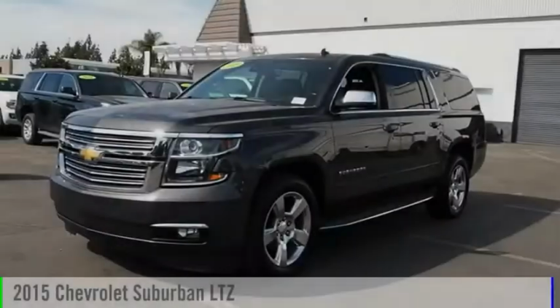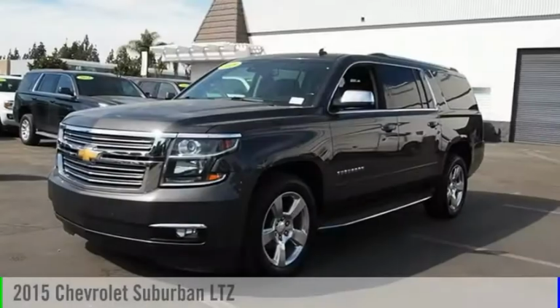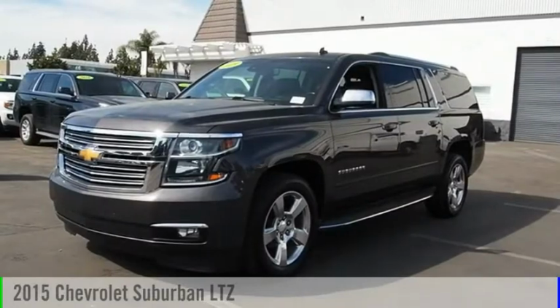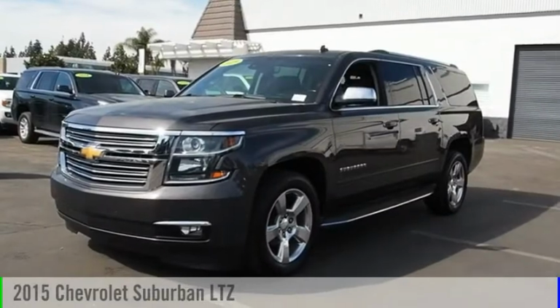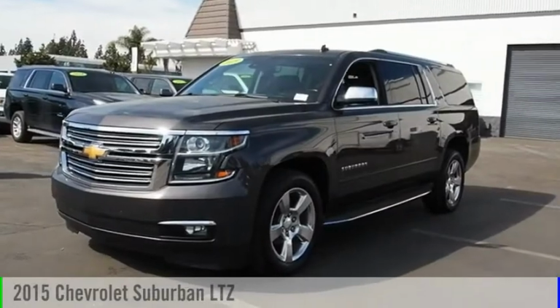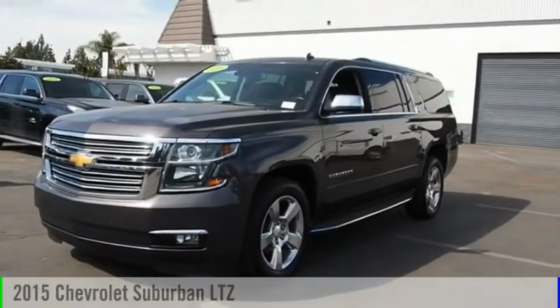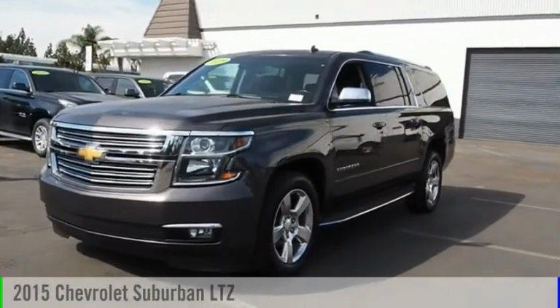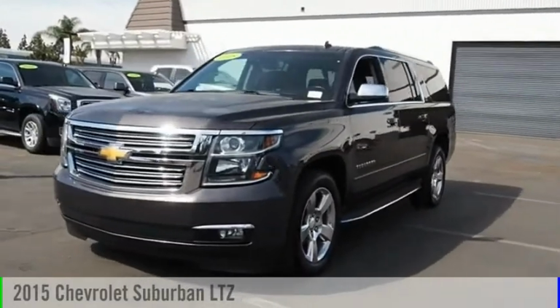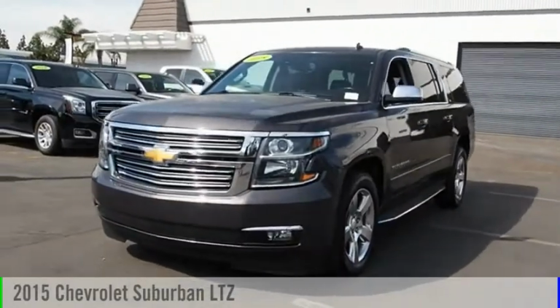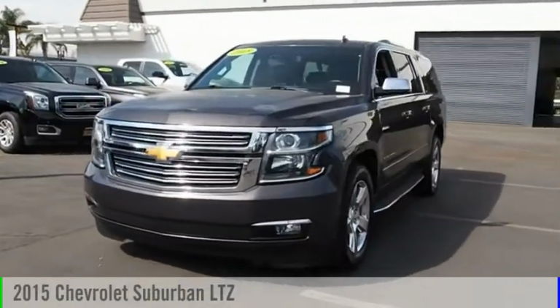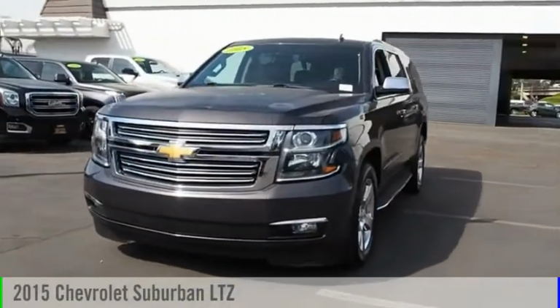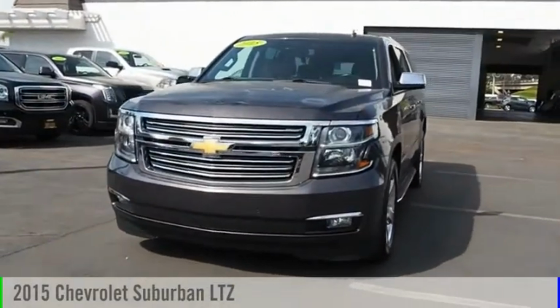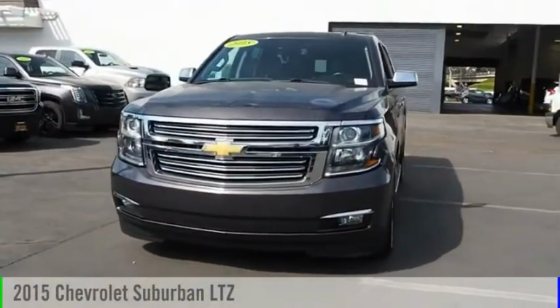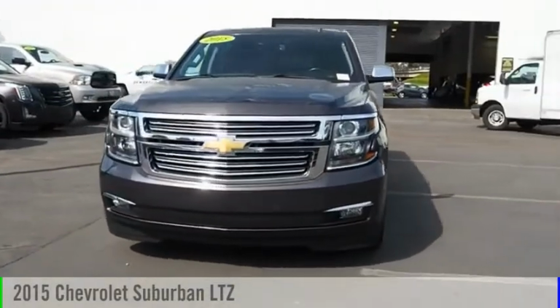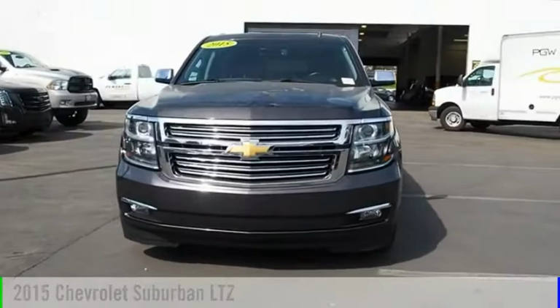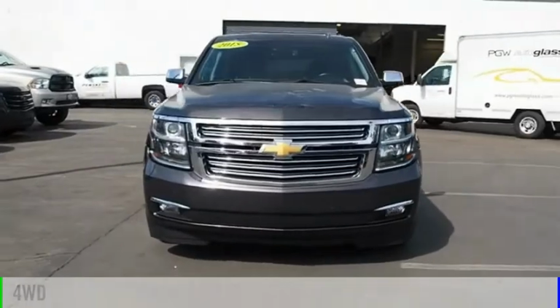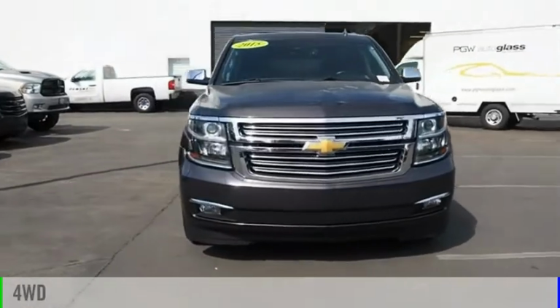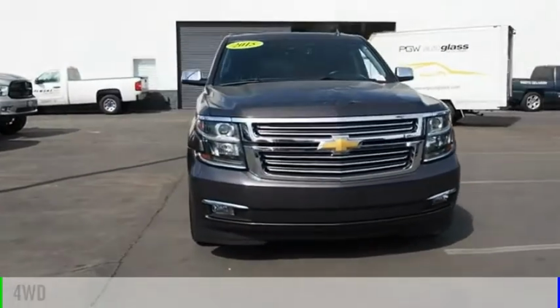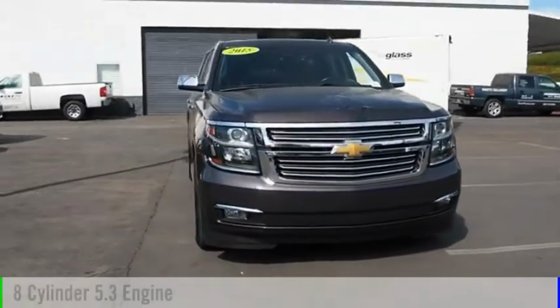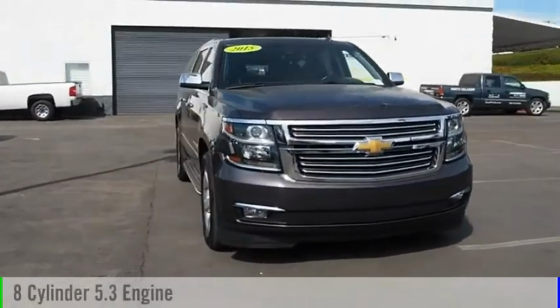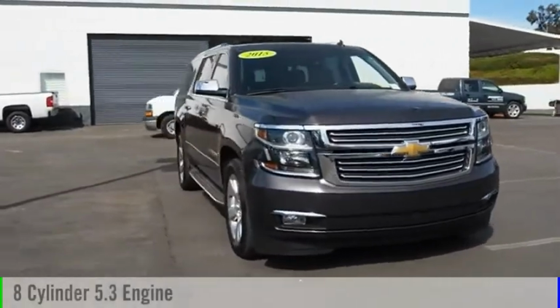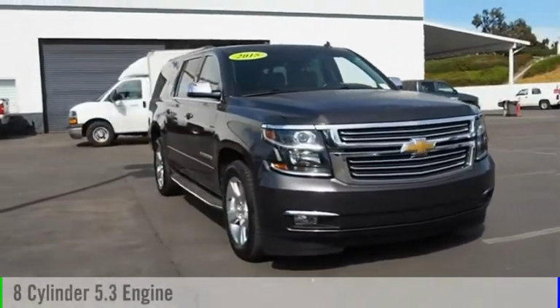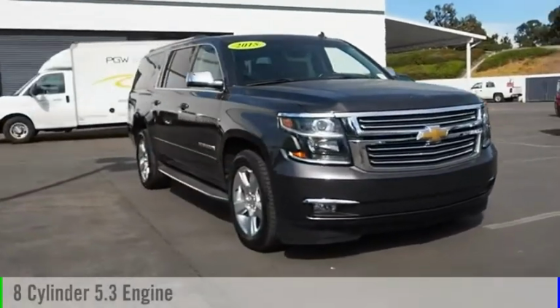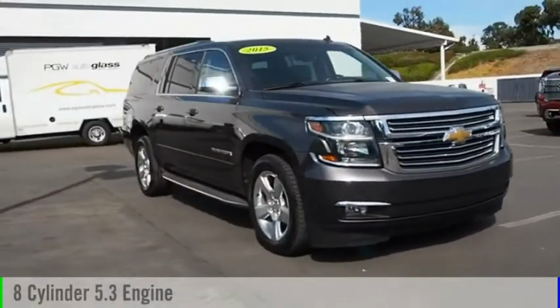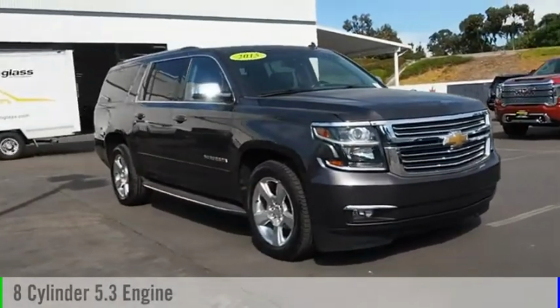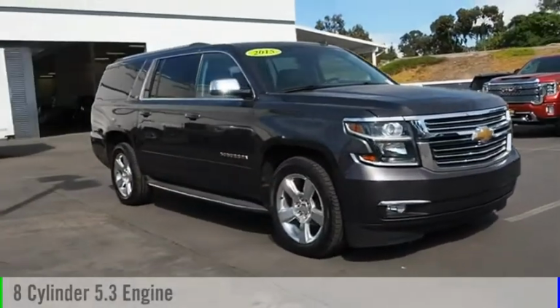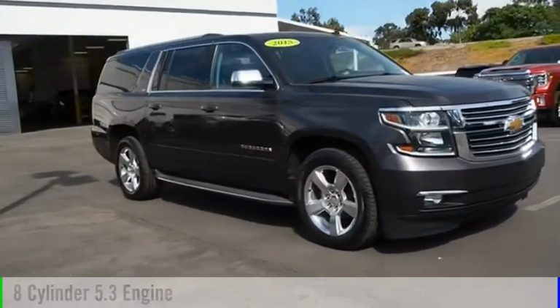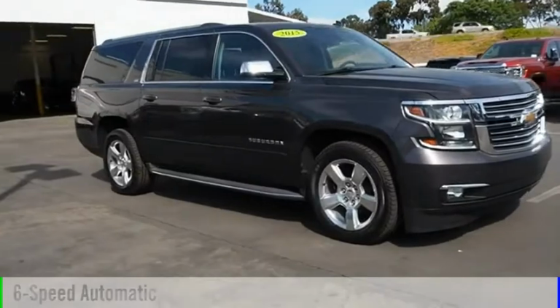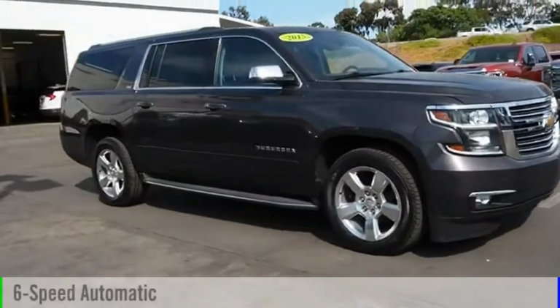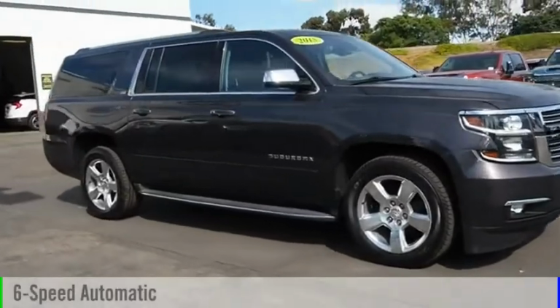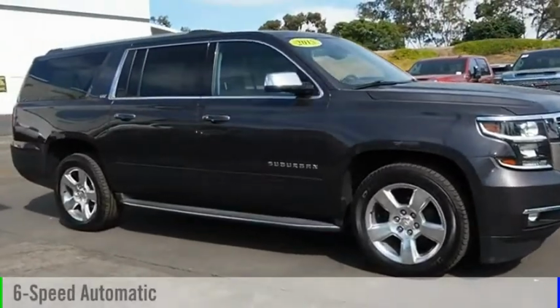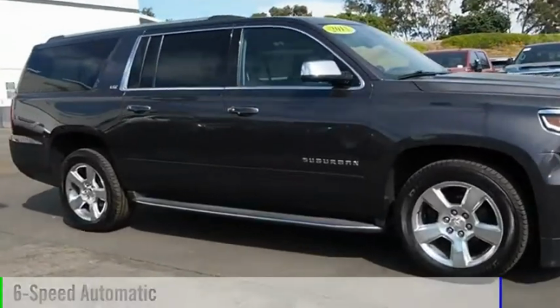Looking for the right vehicle? Check out the 2015 Suburban. This vehicle is powered by a four-wheel drive, eight-cylinder, 5.3-liter engine, and comes with a six-speed automatic transmission.